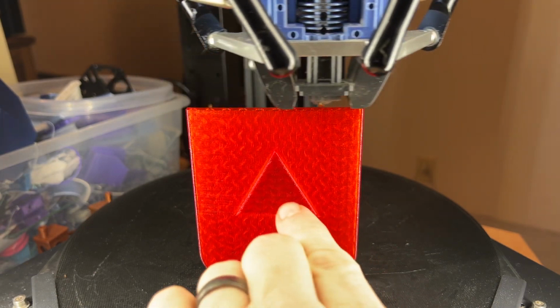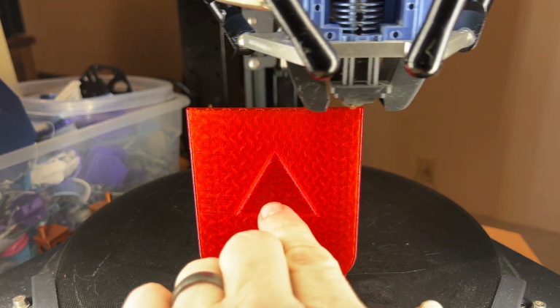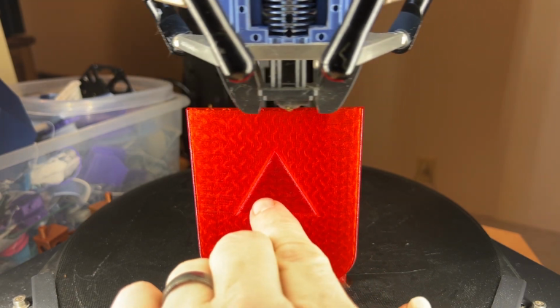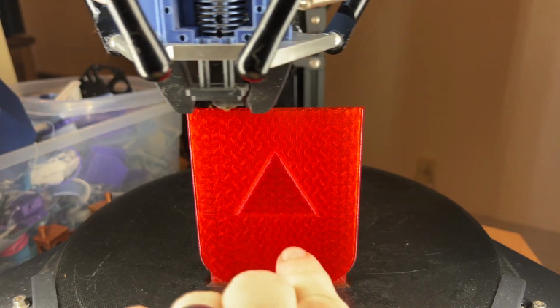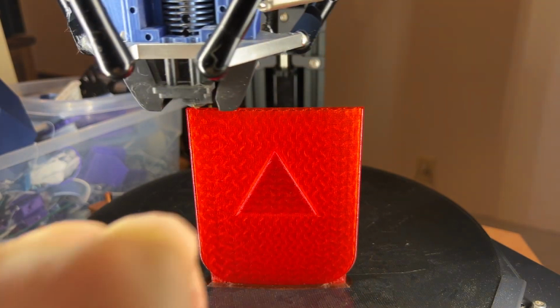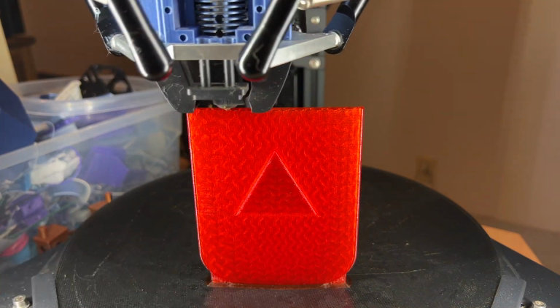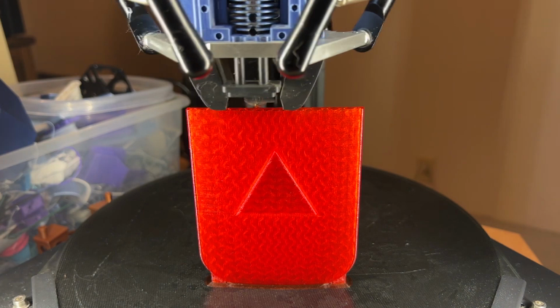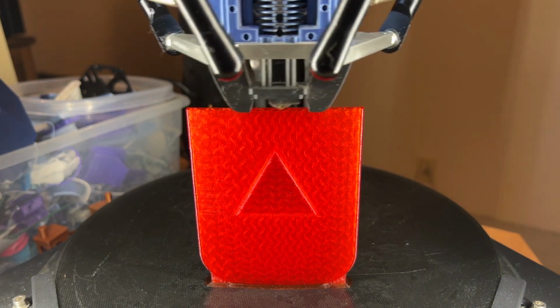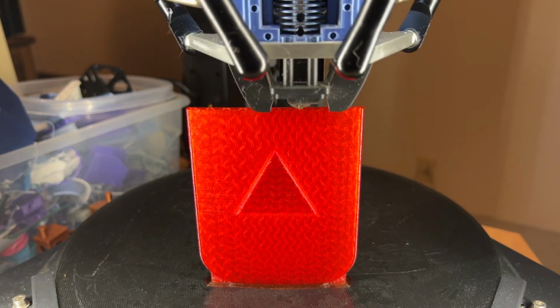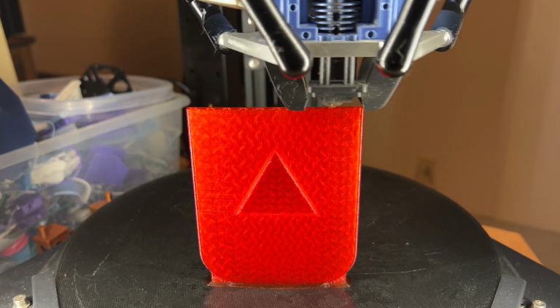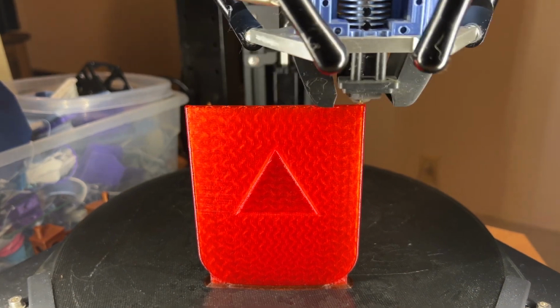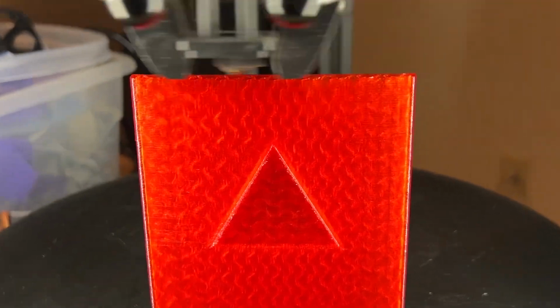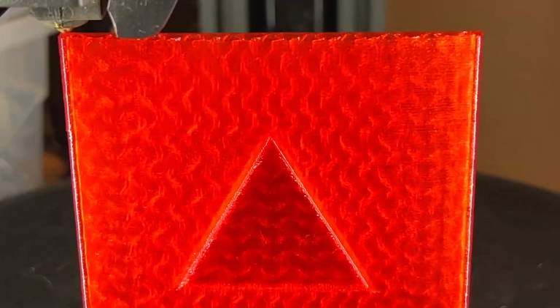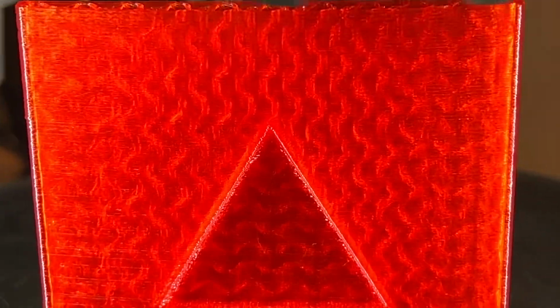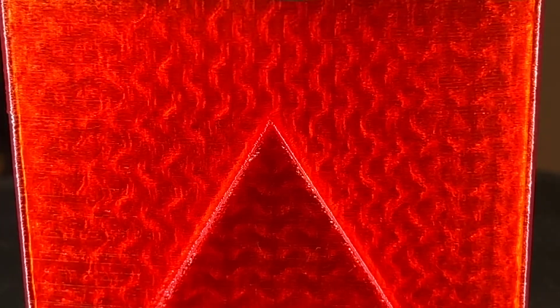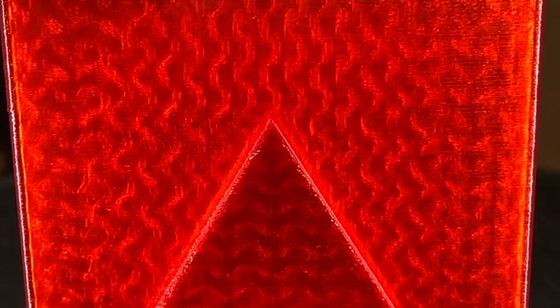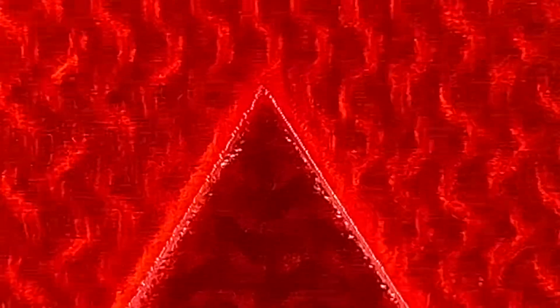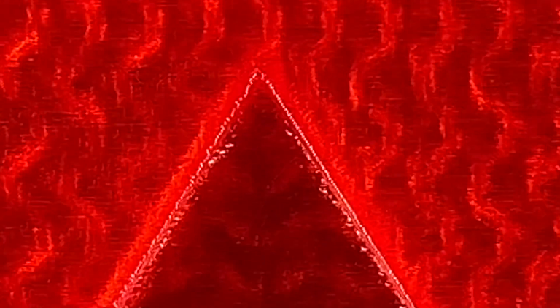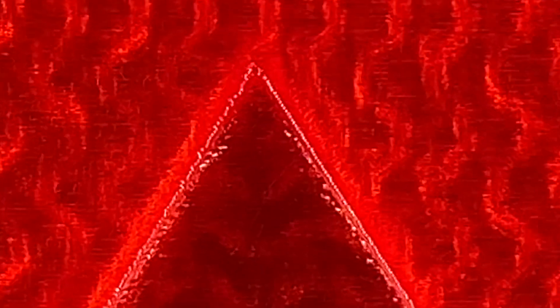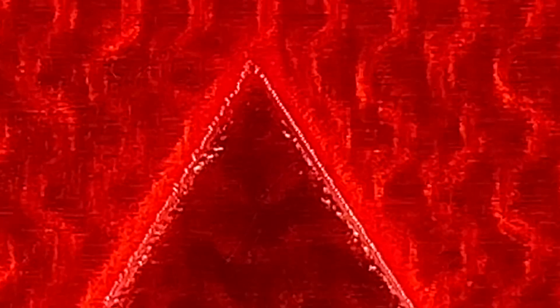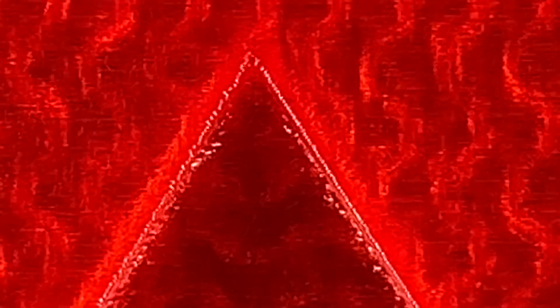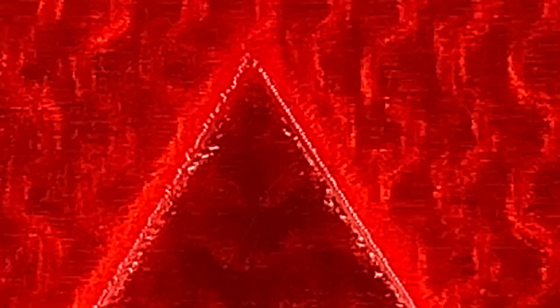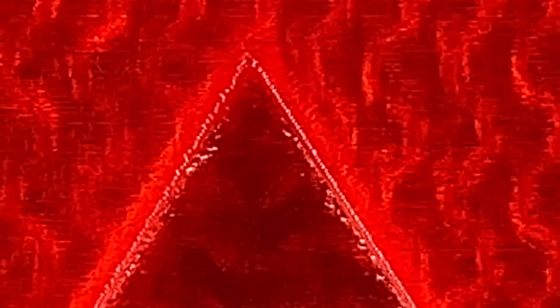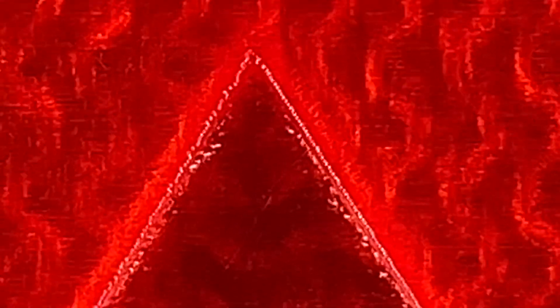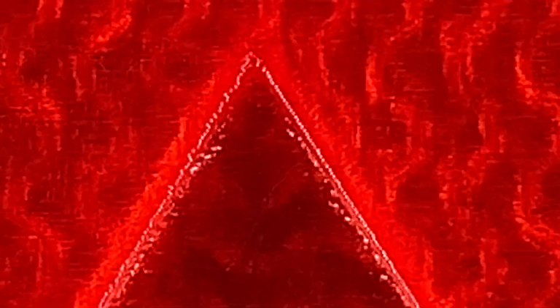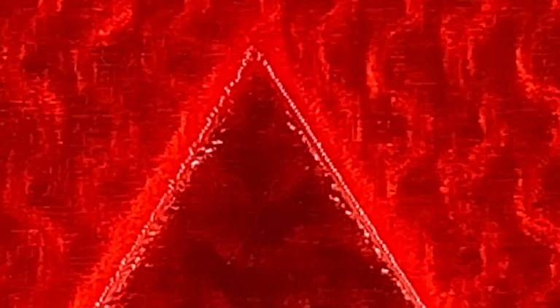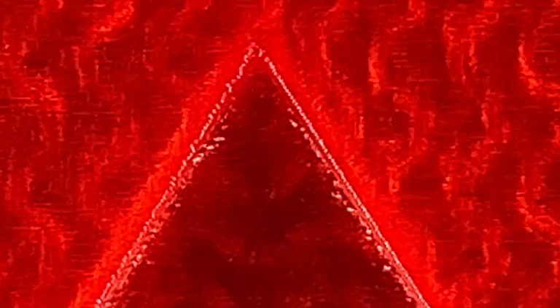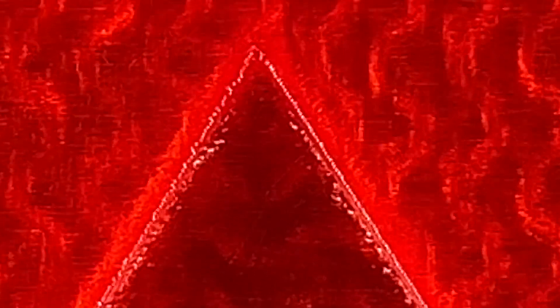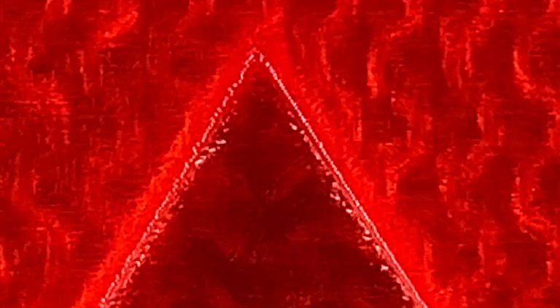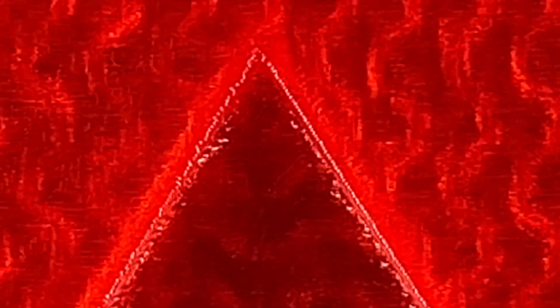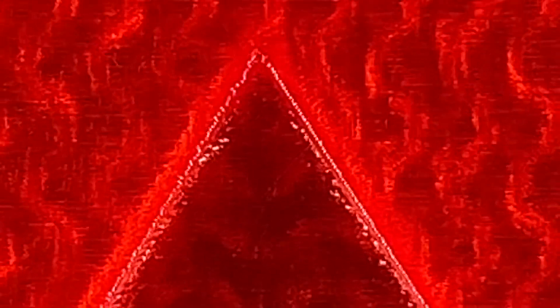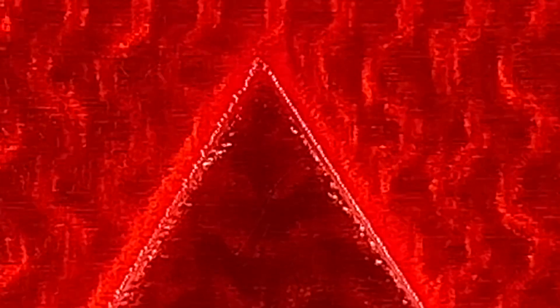Let me see if I can zoom in. You'll notice that's pretty clean — there's not a lot of drooping, no issues.